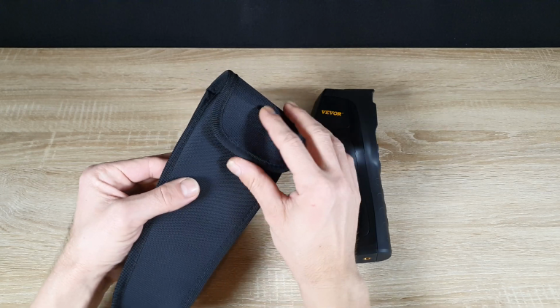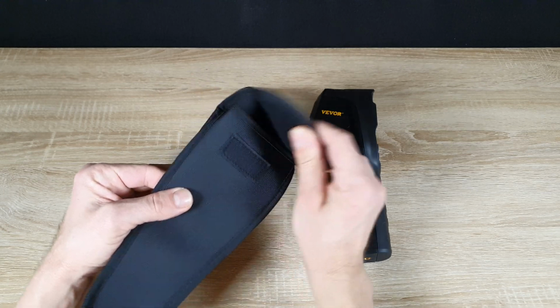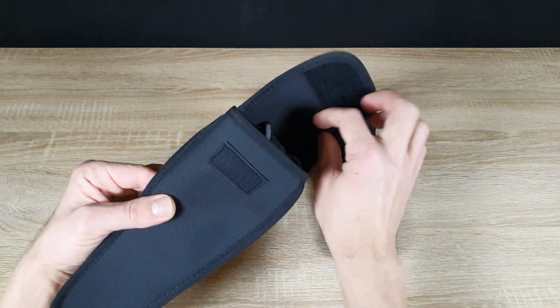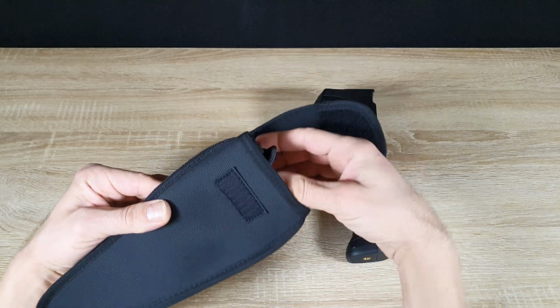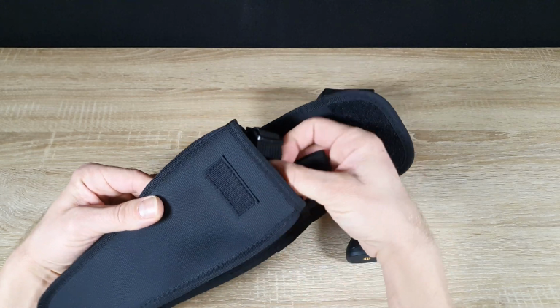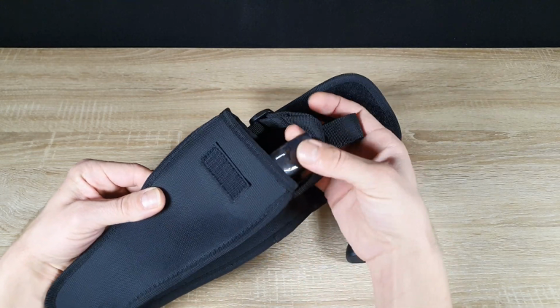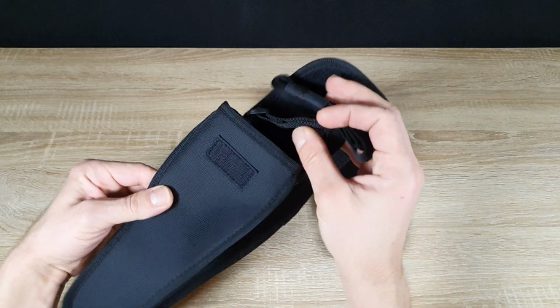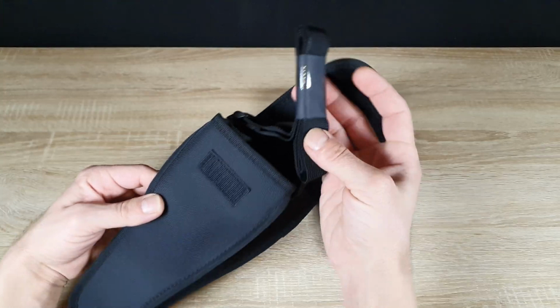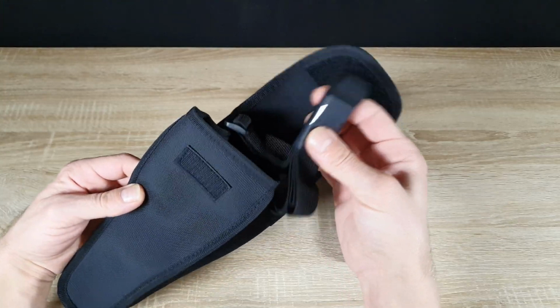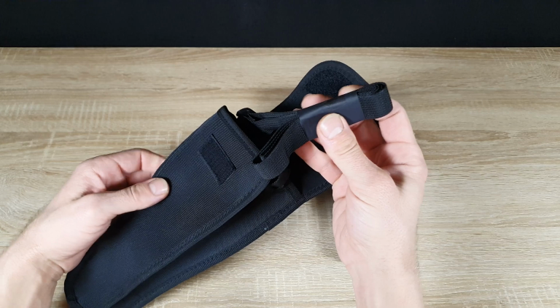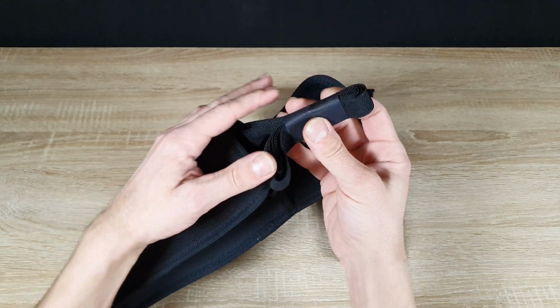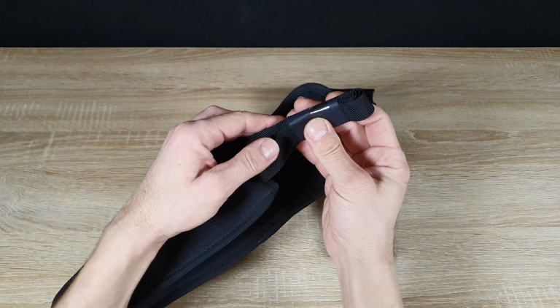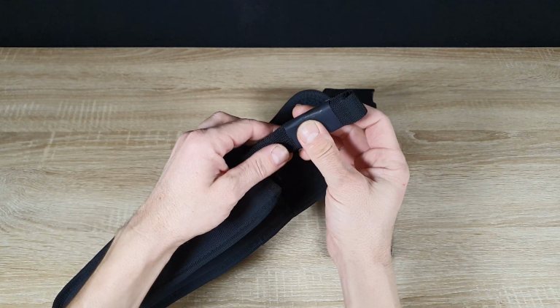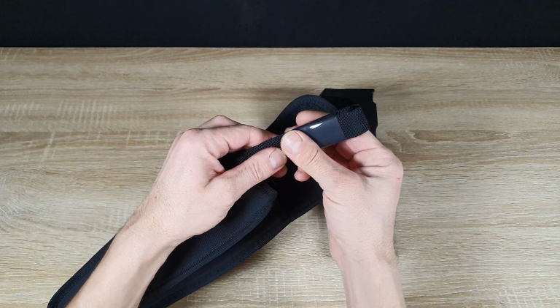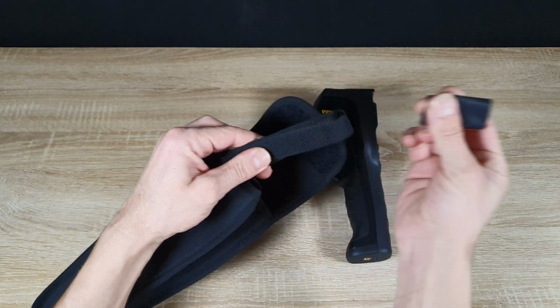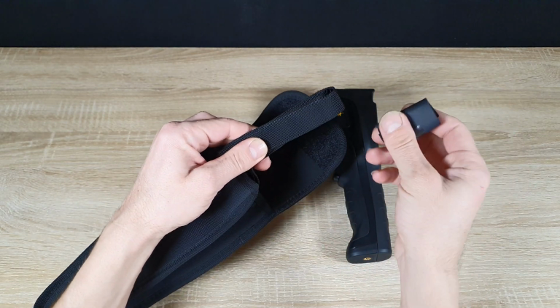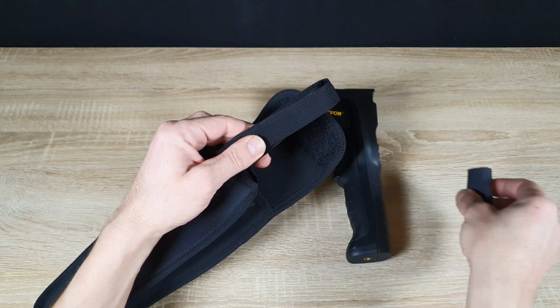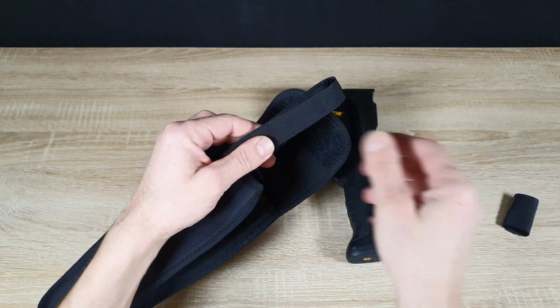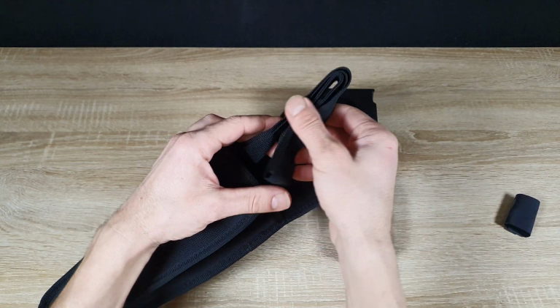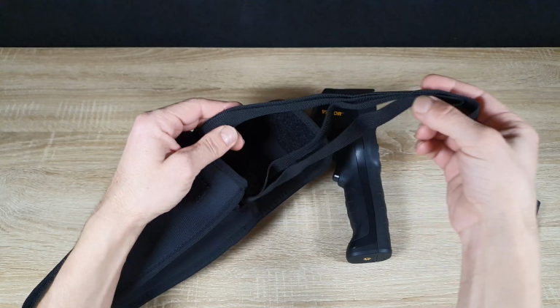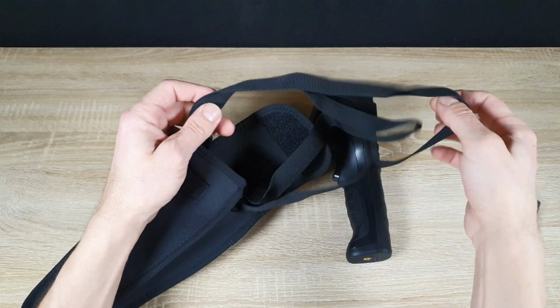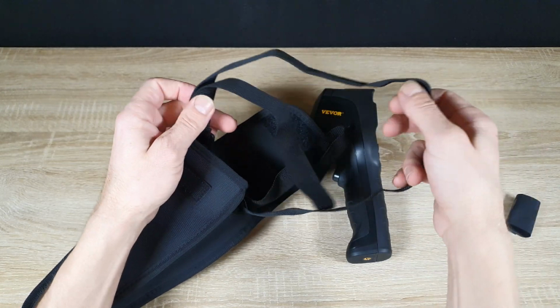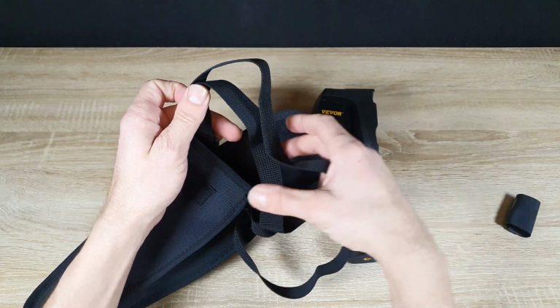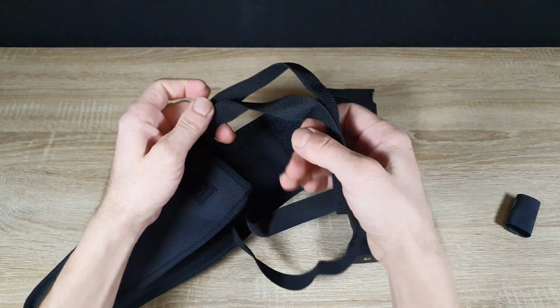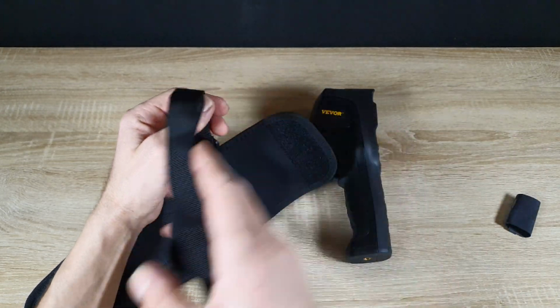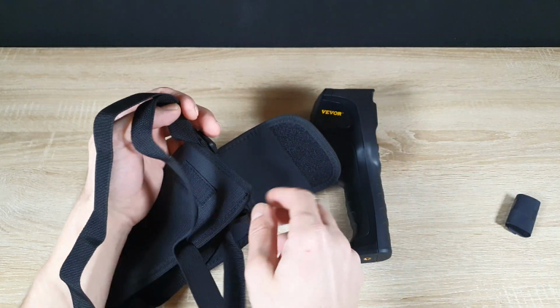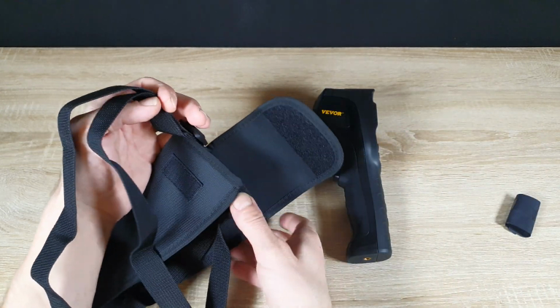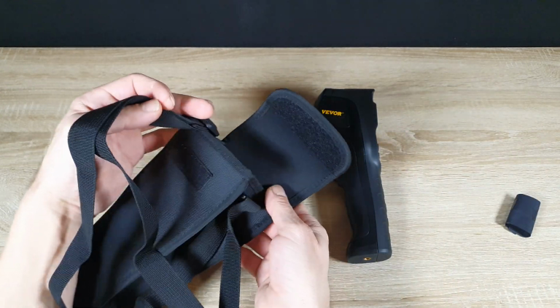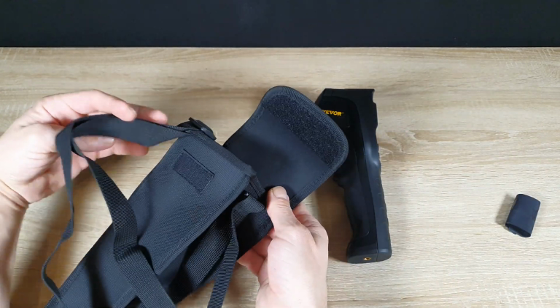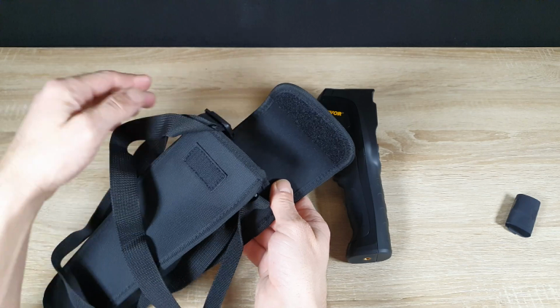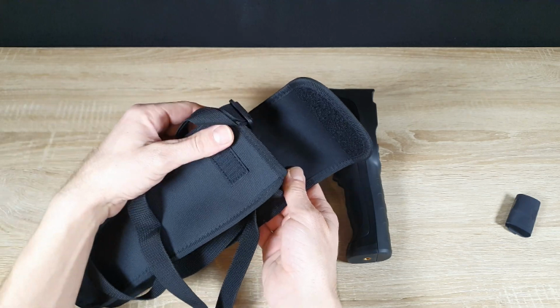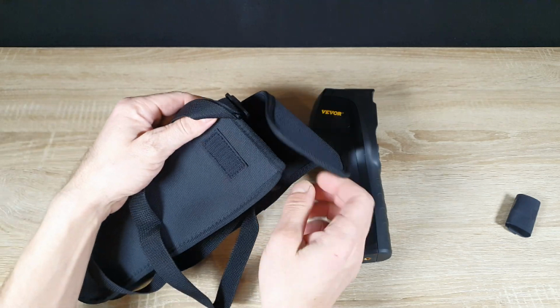The camera also comes with a protective carrying bag, making it convenient to store and transport. Let me show you how easily the camera fits into the bag, ensuring it stays safe and protected from any potential damage while on the go.